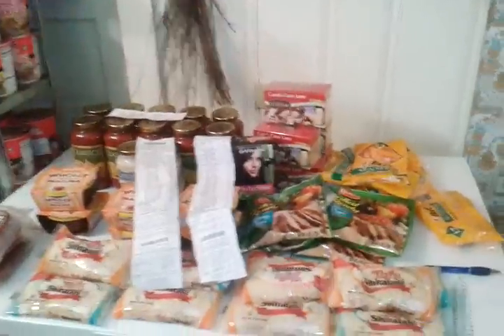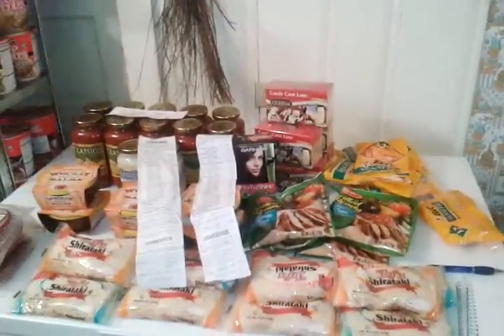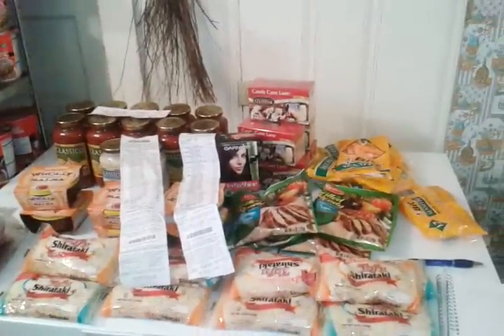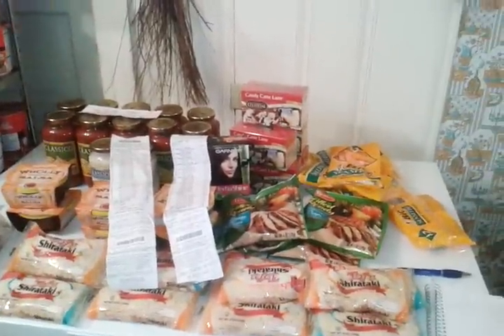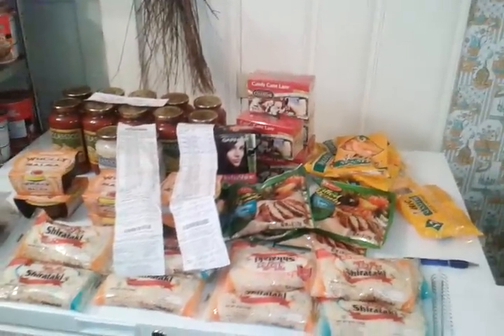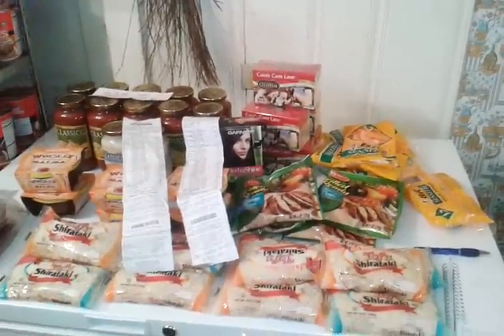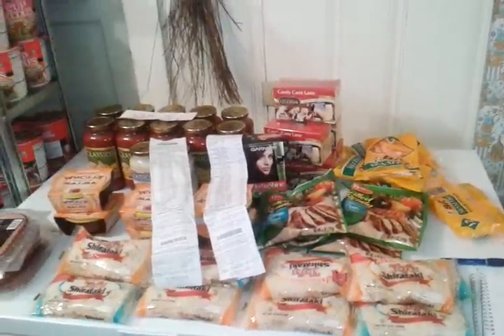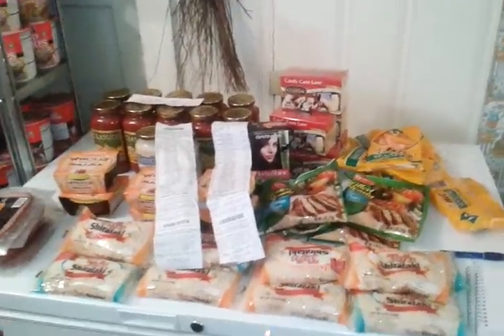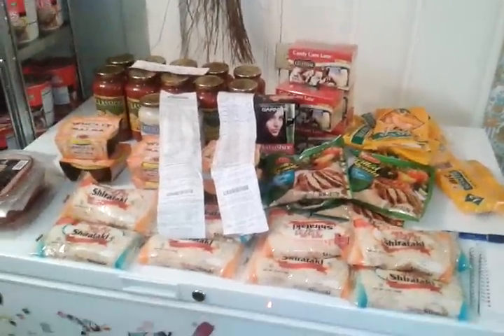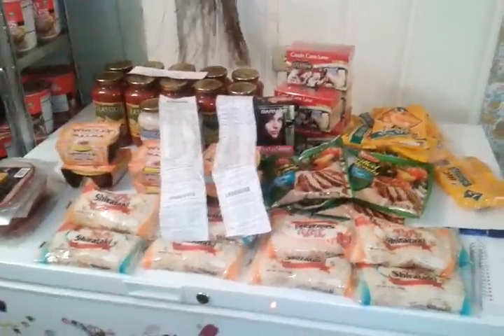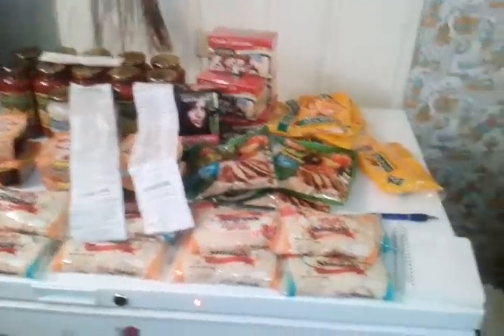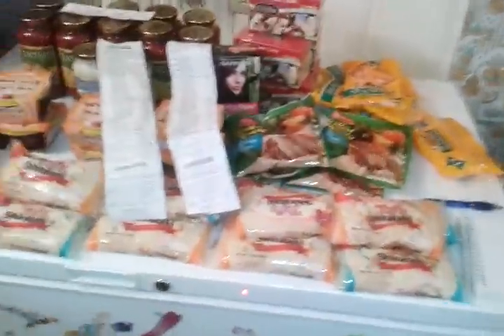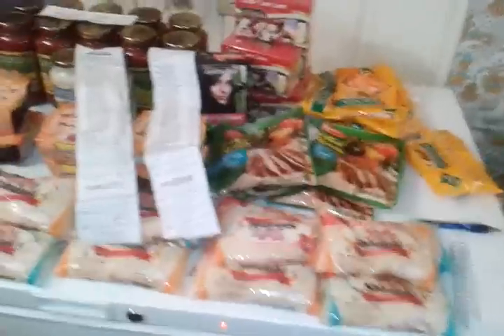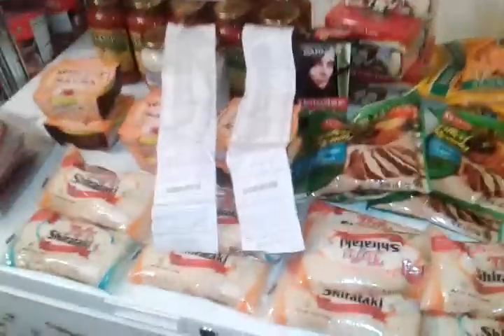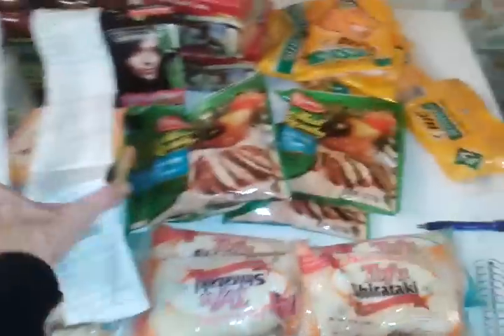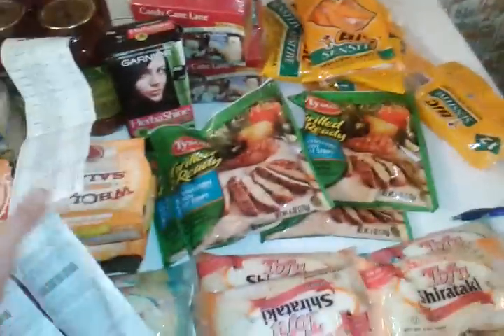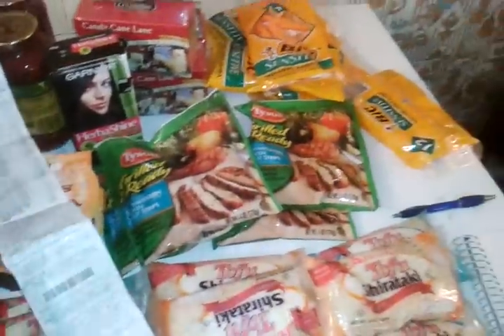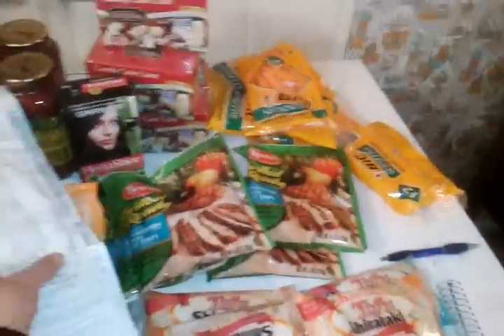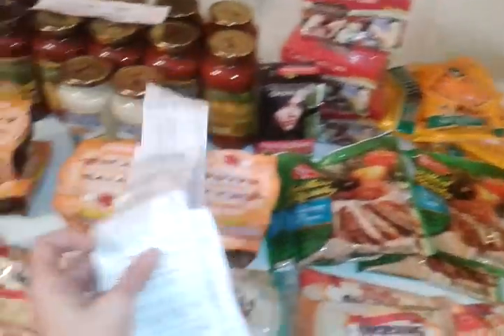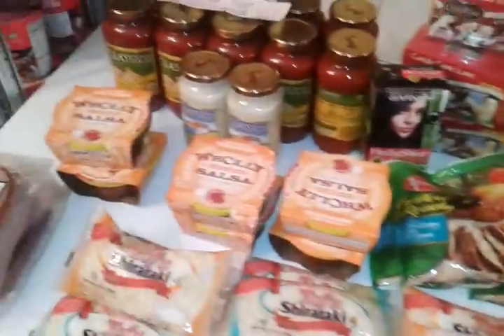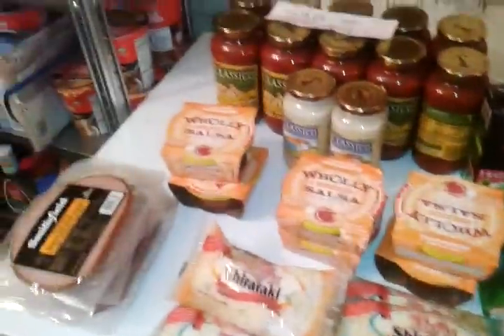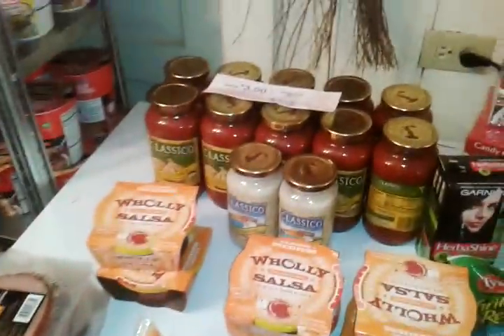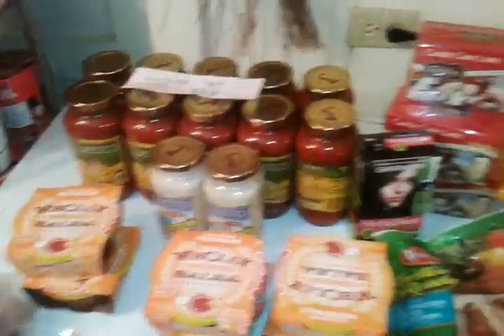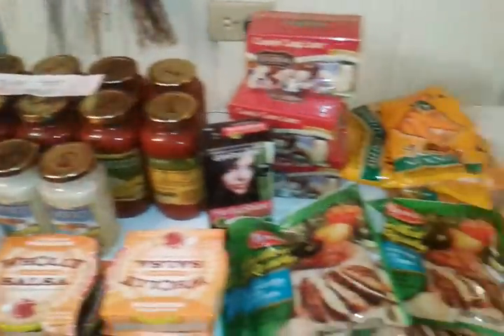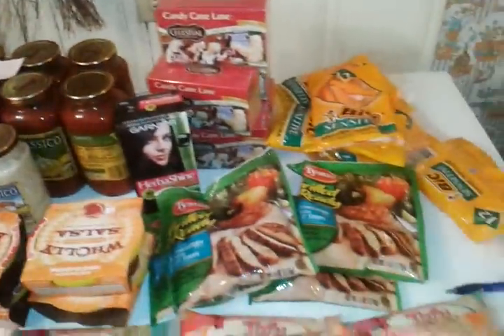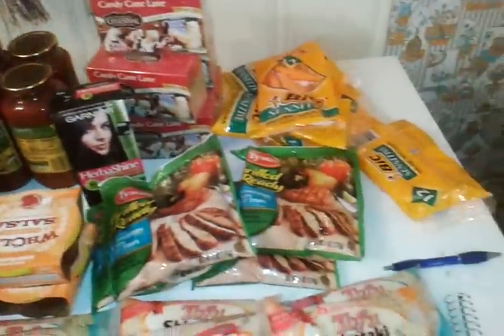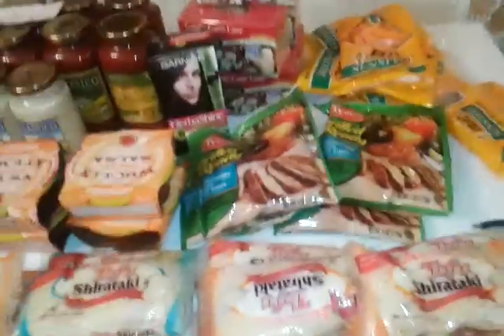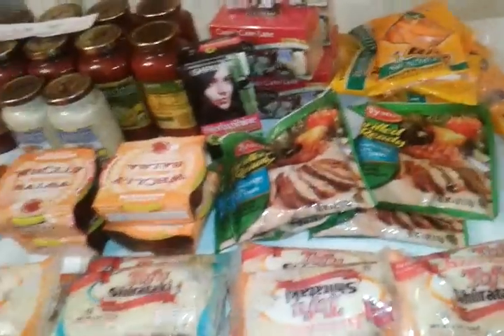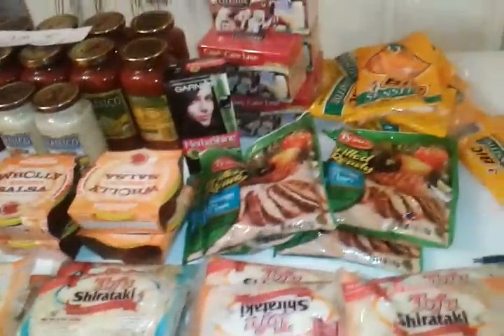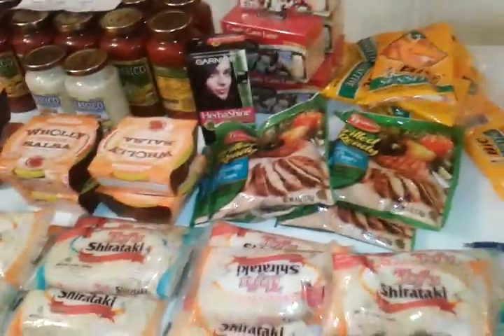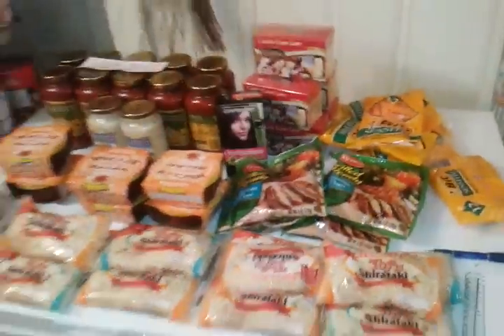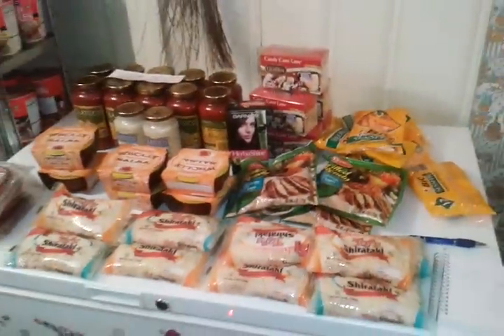They're doubling all coupons up to face value $2, meaning that will become $4 off. For all this you see here, I did two transactions. Two spaghetti sauce transactions — I paid $14.84.